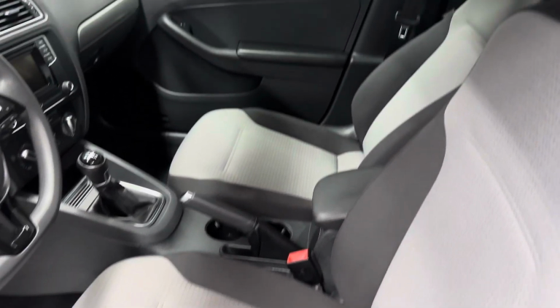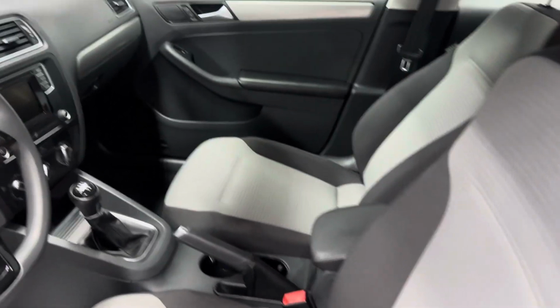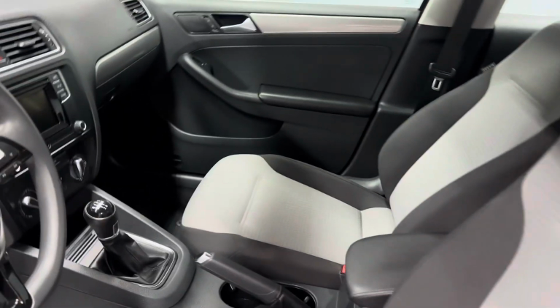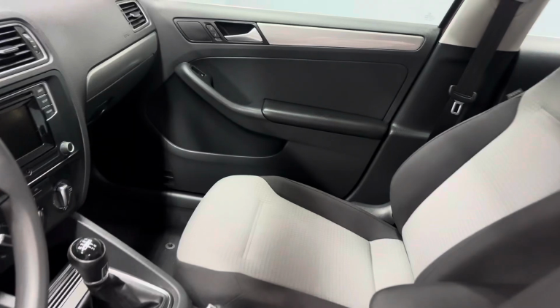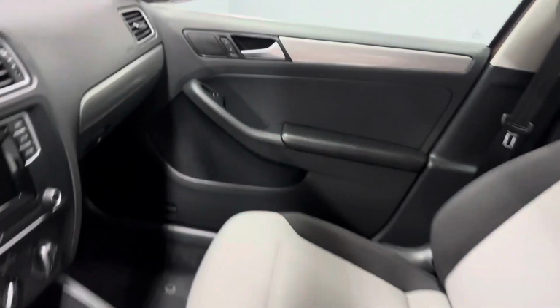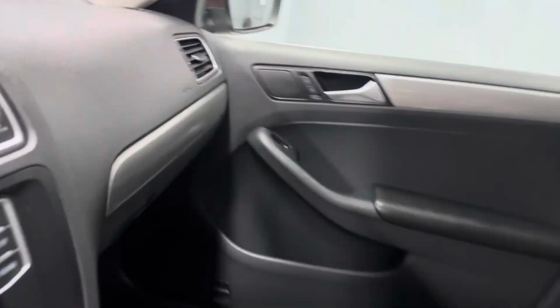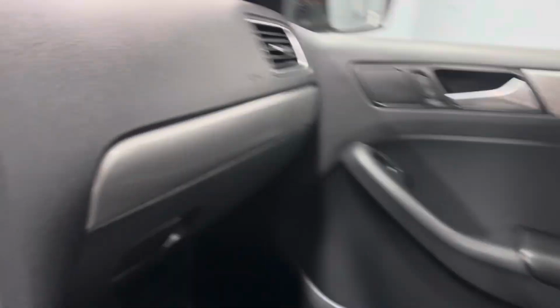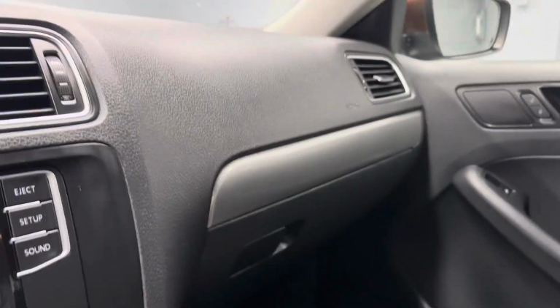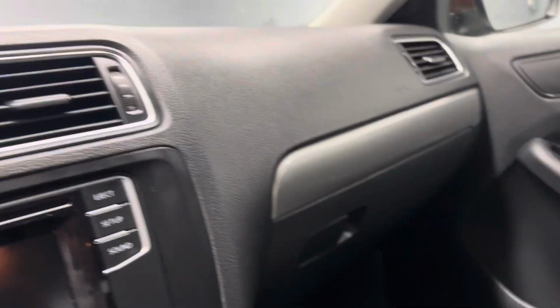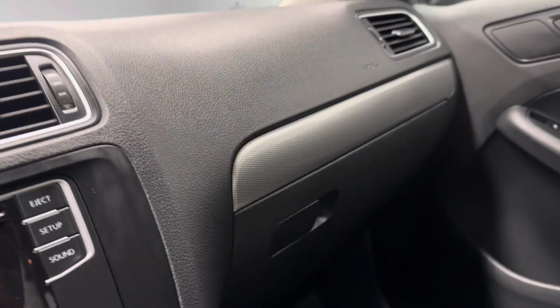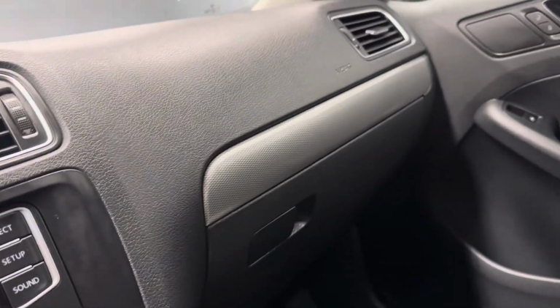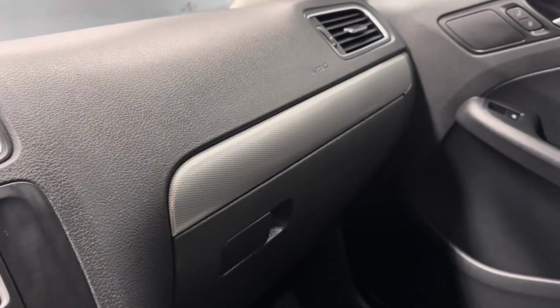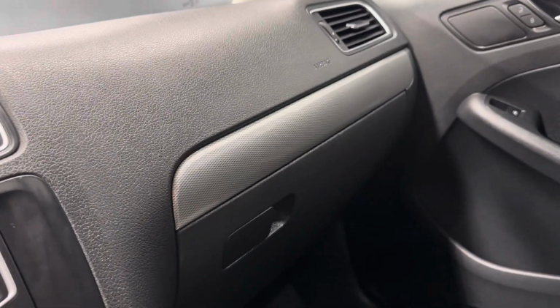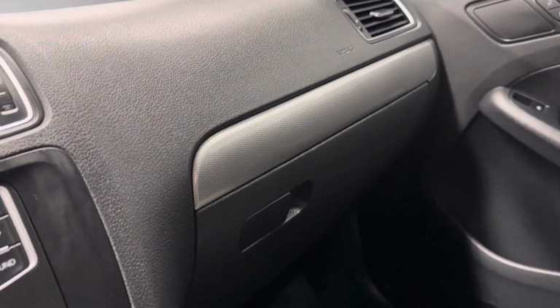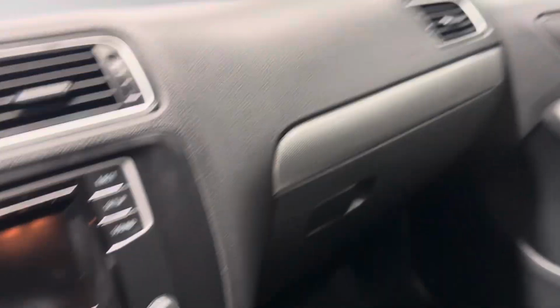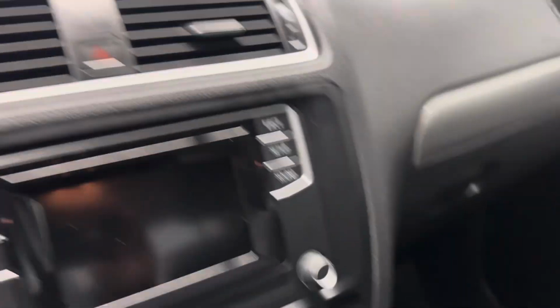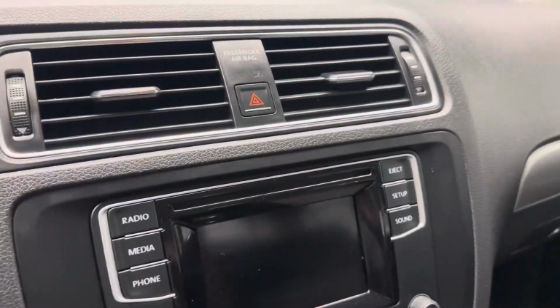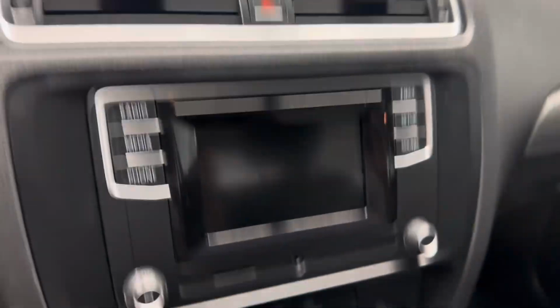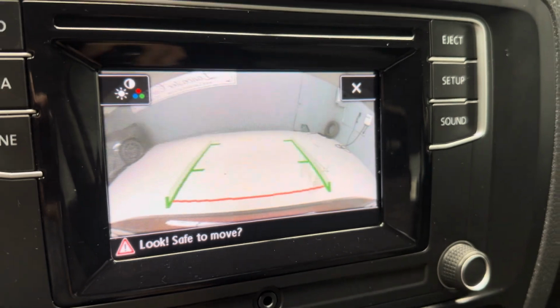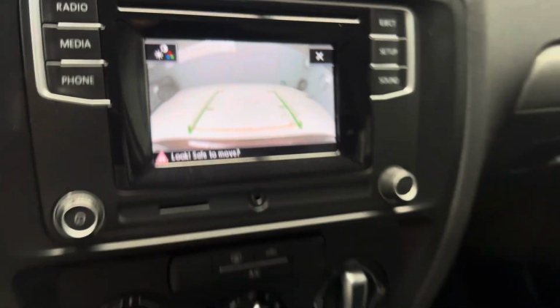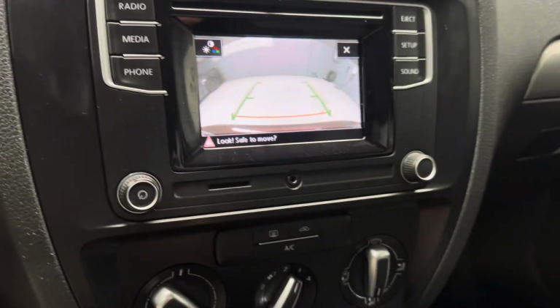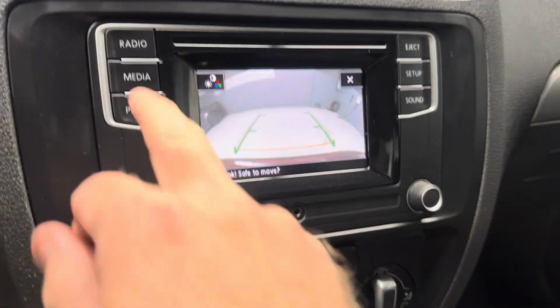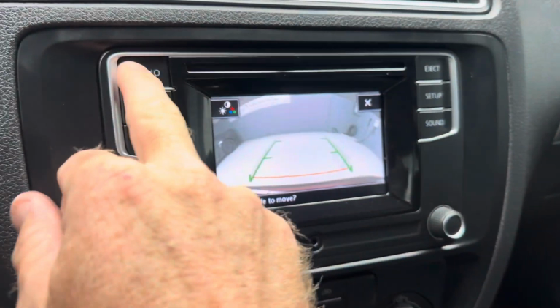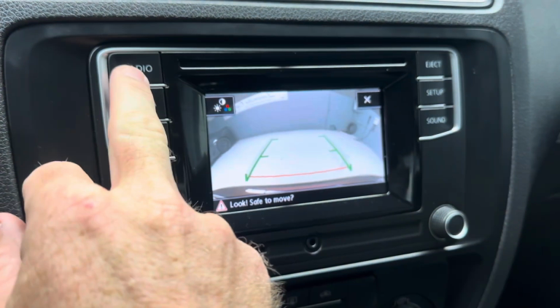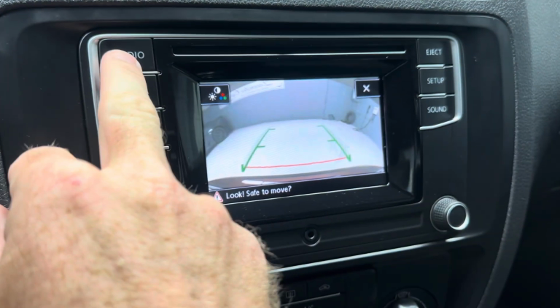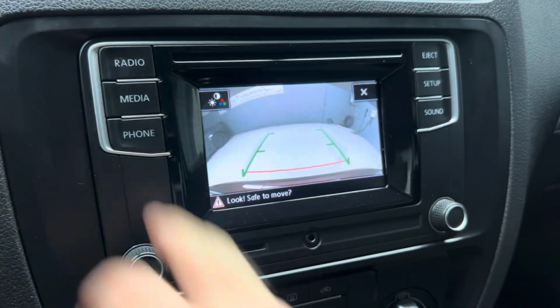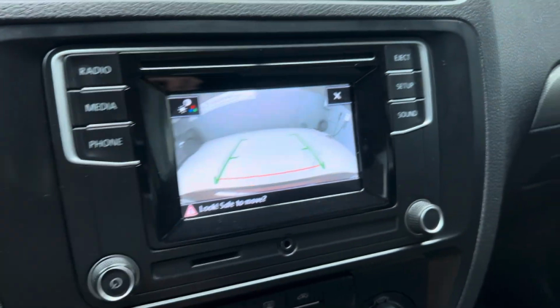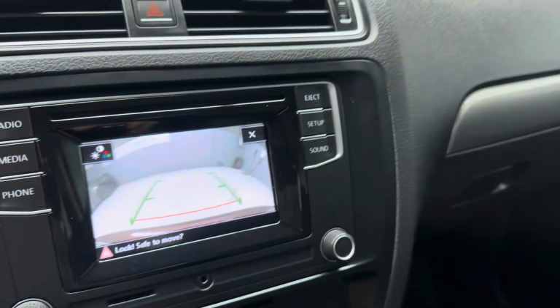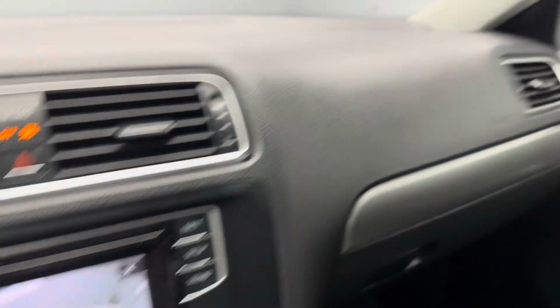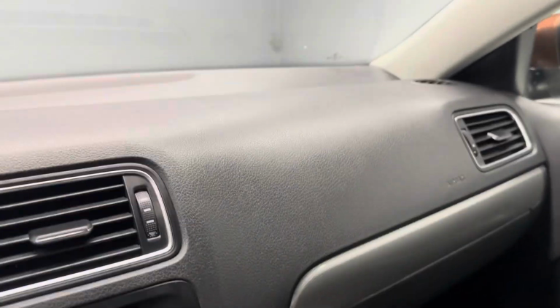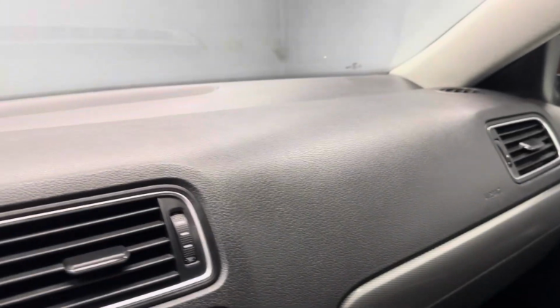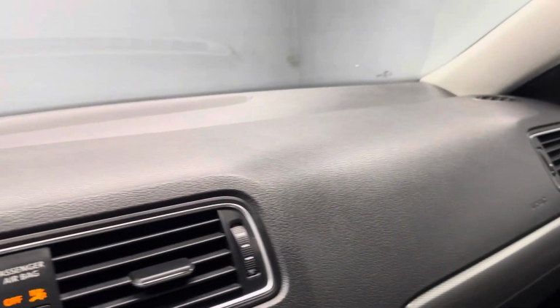Very nice clean car. Great shine on the paint. Not sure what they call this paint color, but it has a great look to it. Great shine. Very clean interior. This is a nice car.